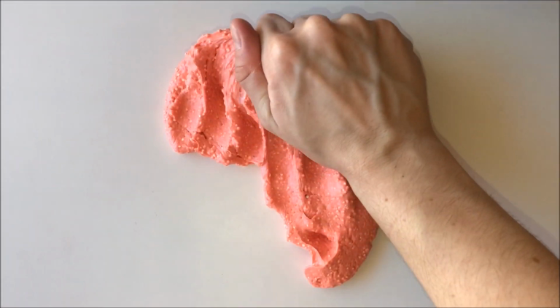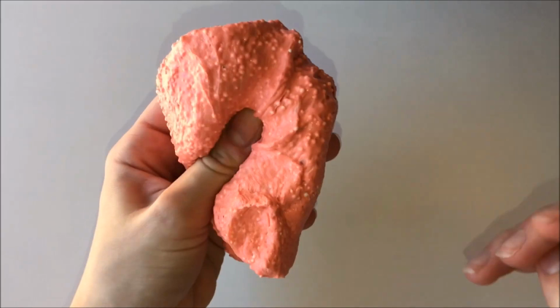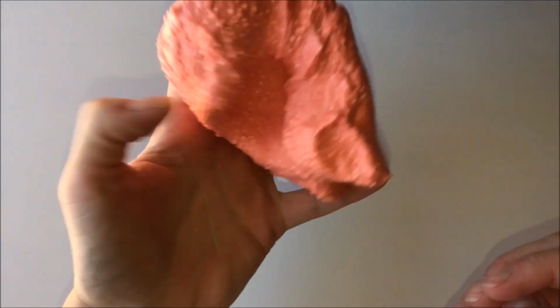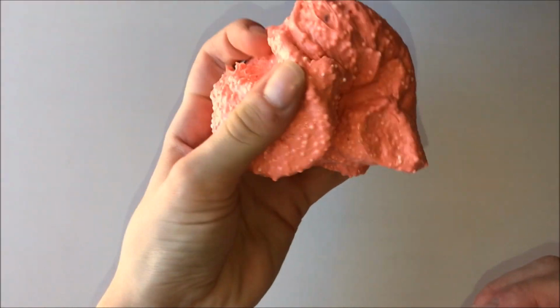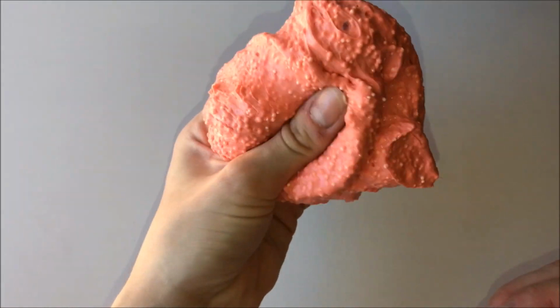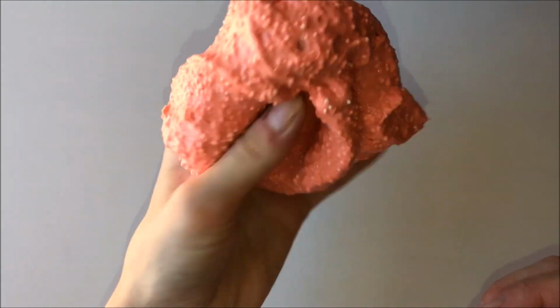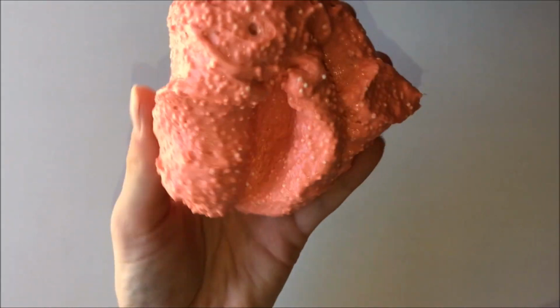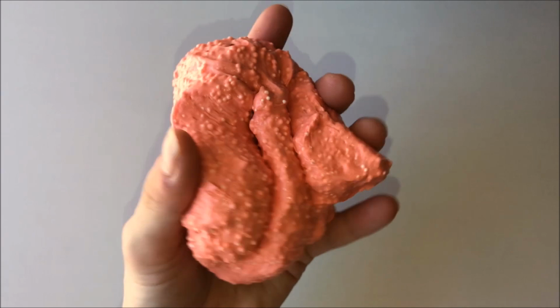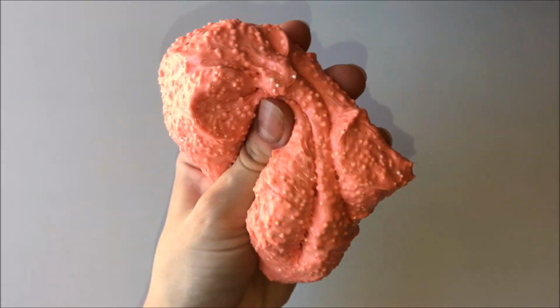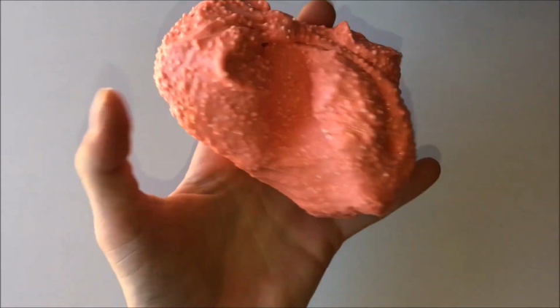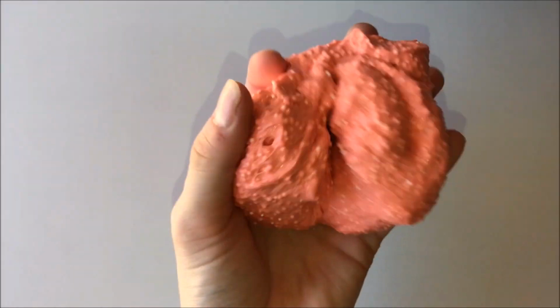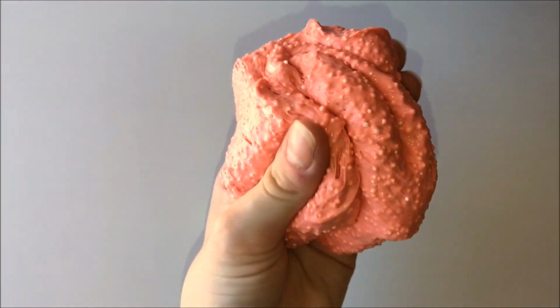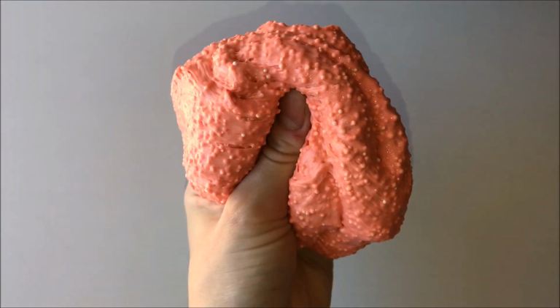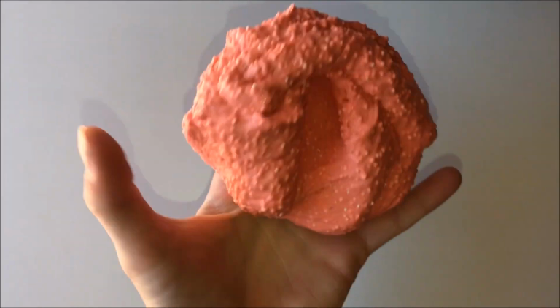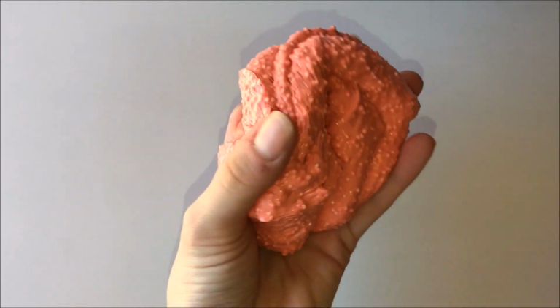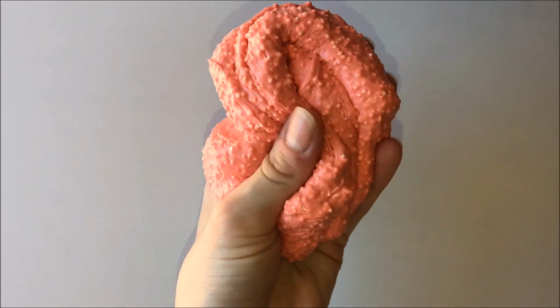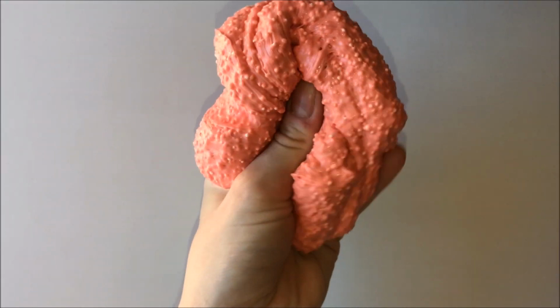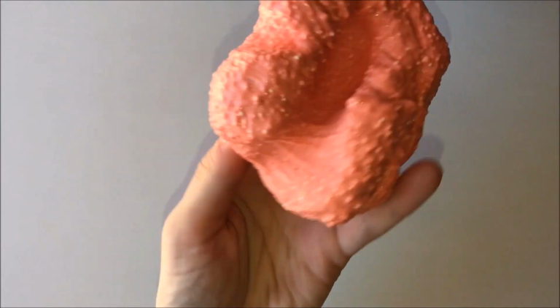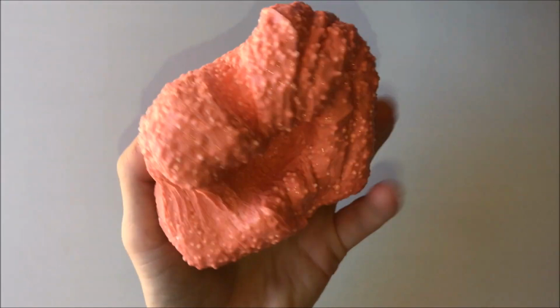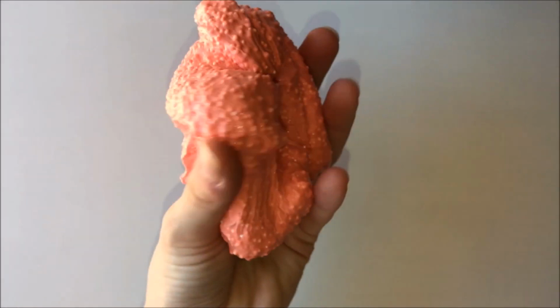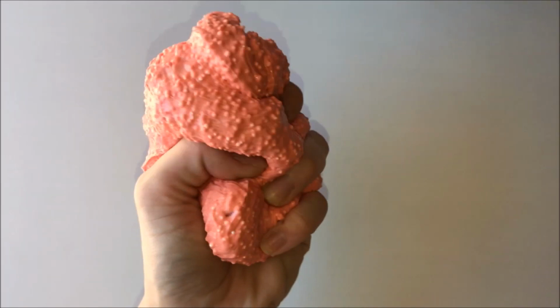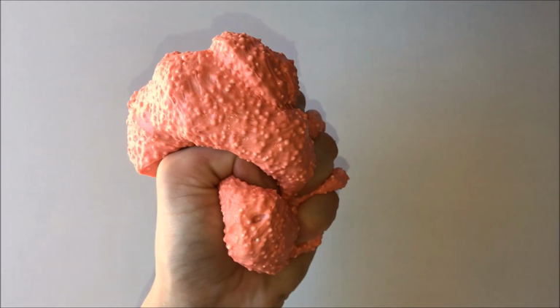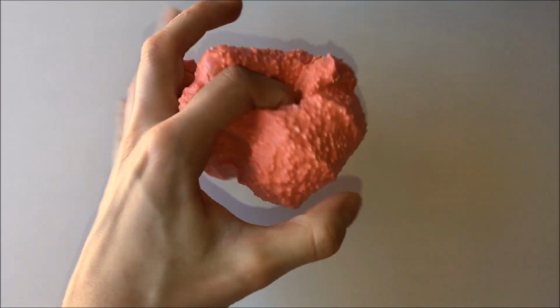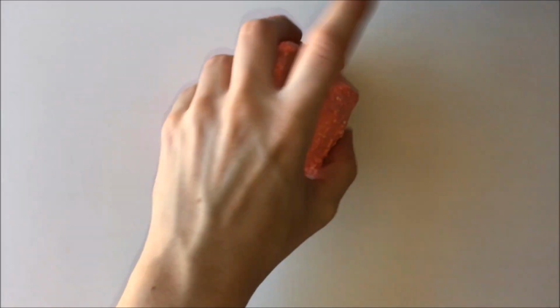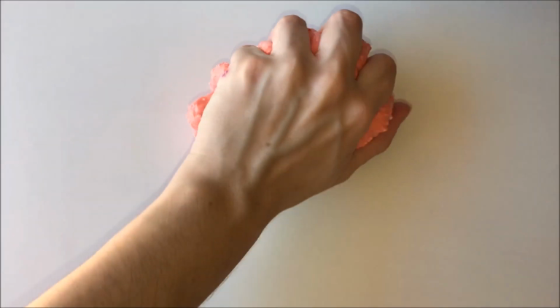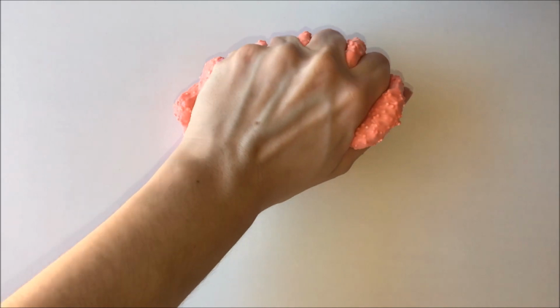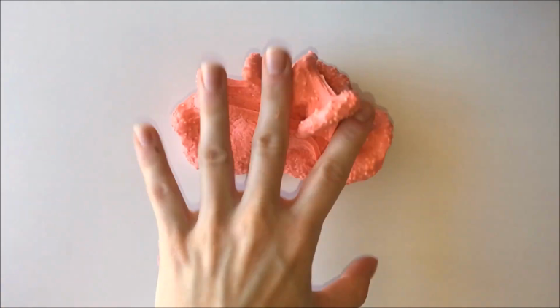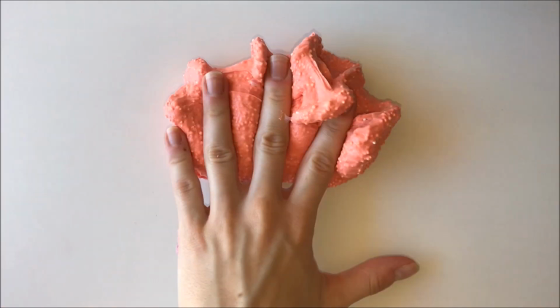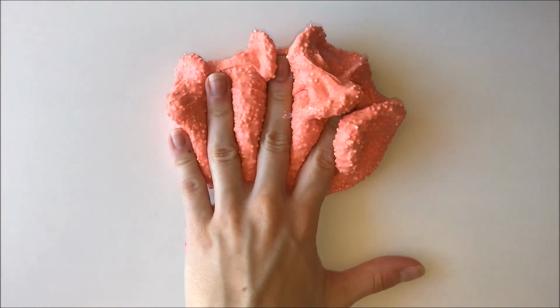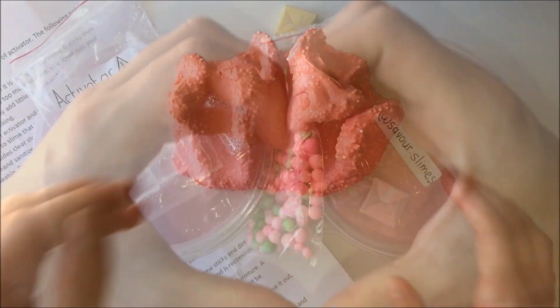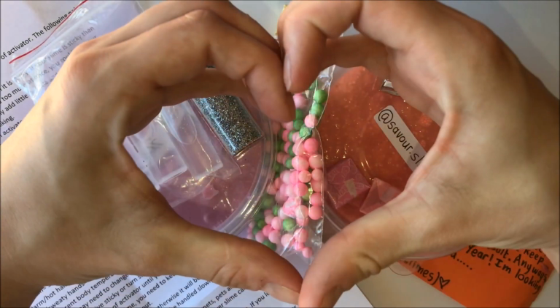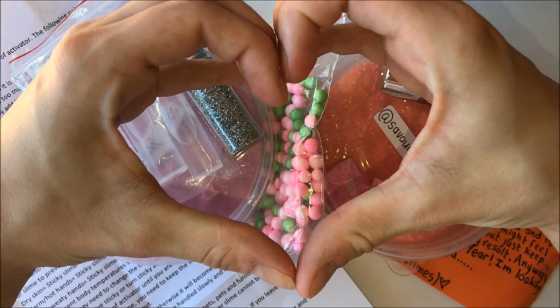I can highly recommend buying slime from her — they were of very good quality, so interesting and so much fun to play with. Thank you so much for sending me this package.